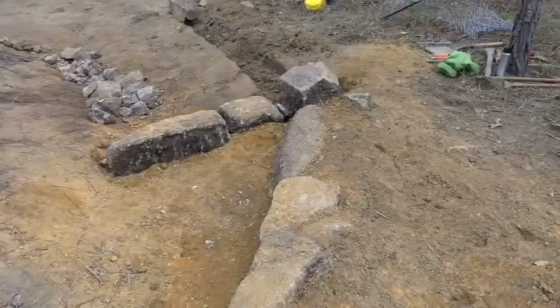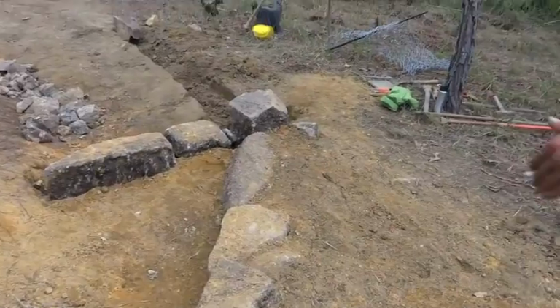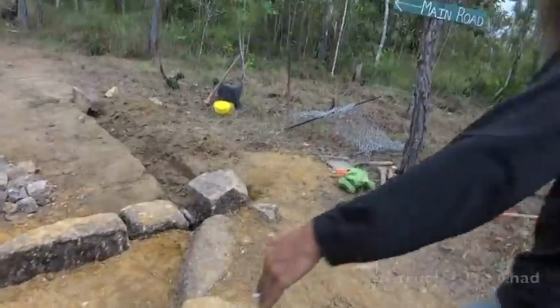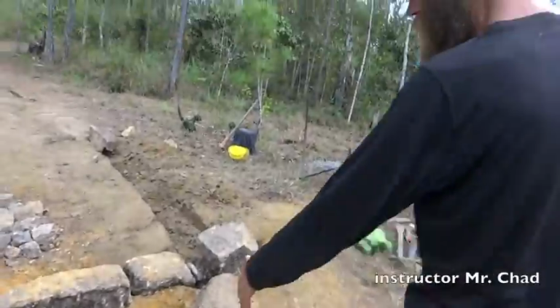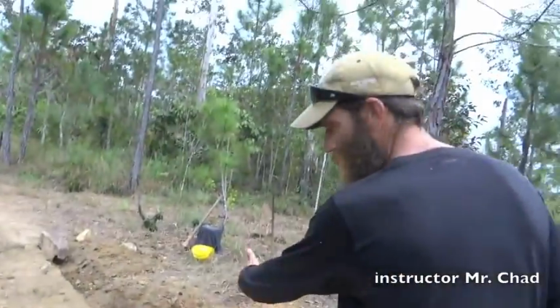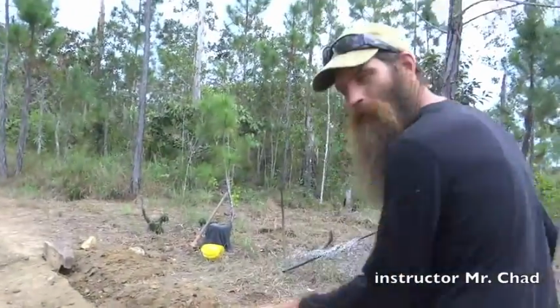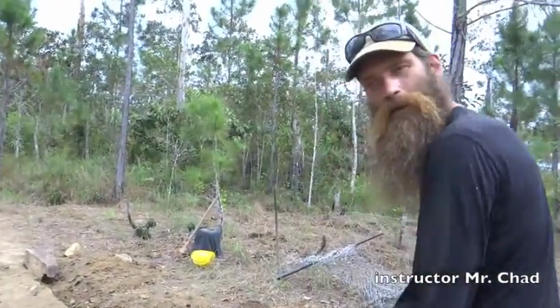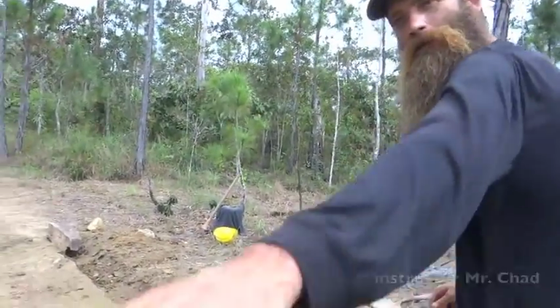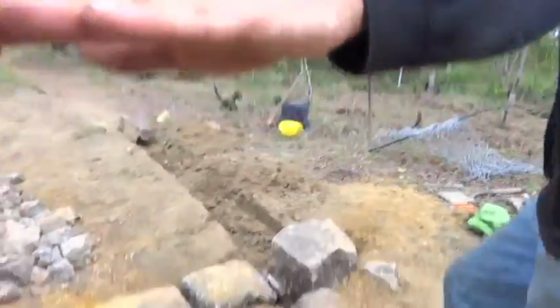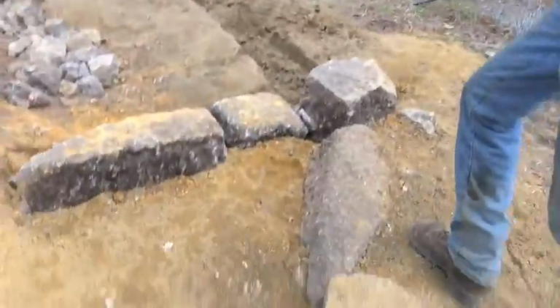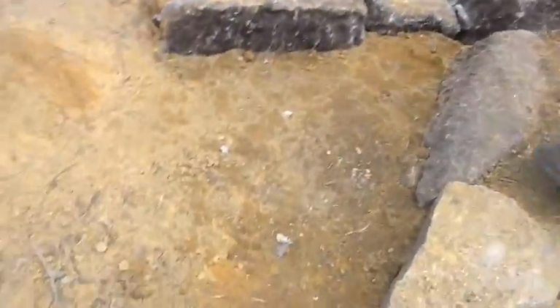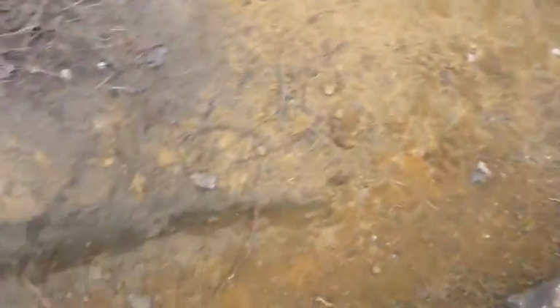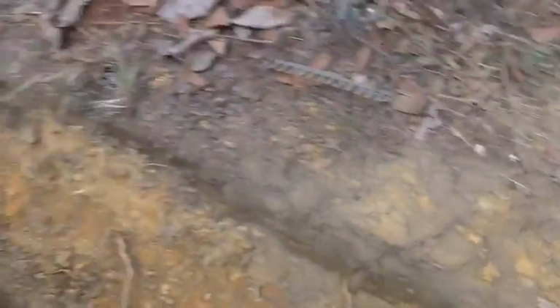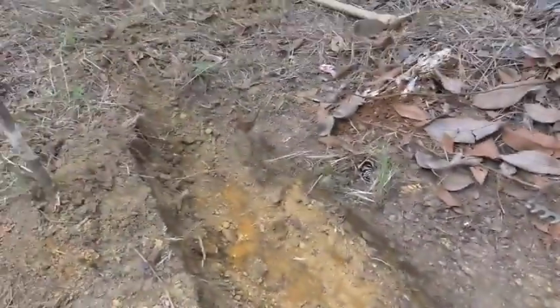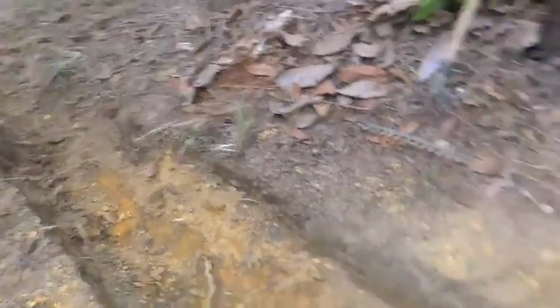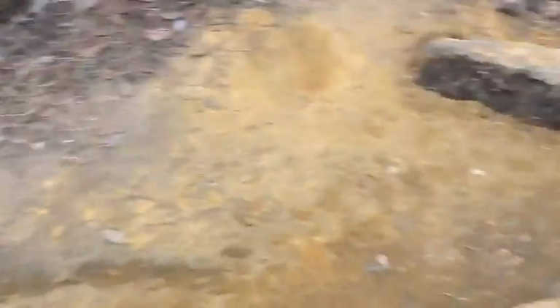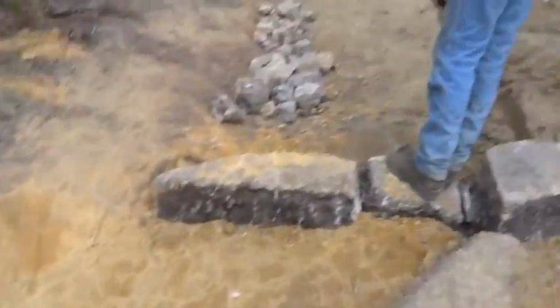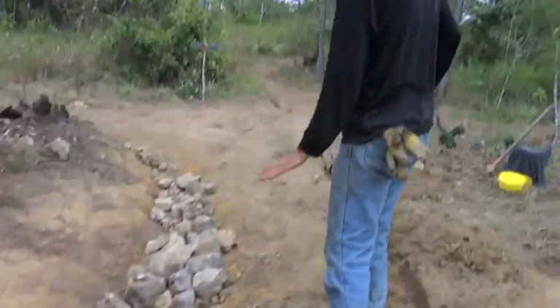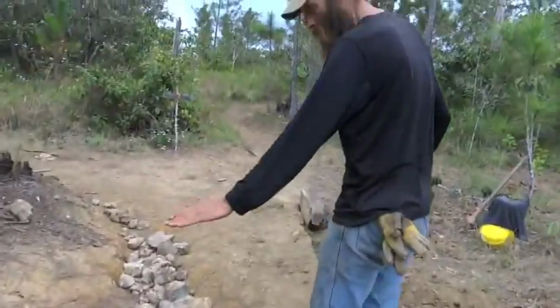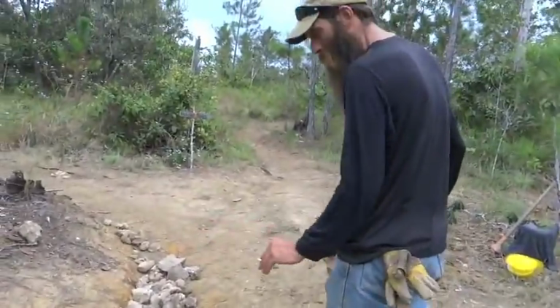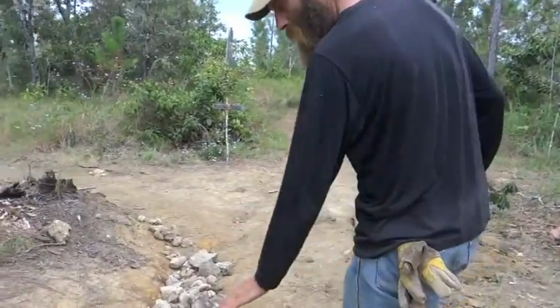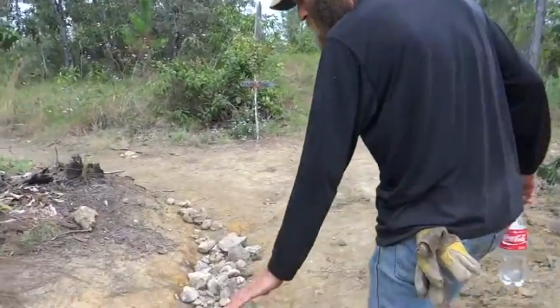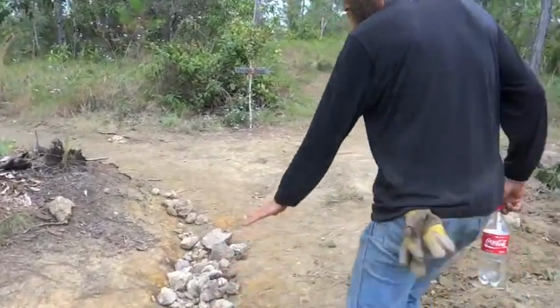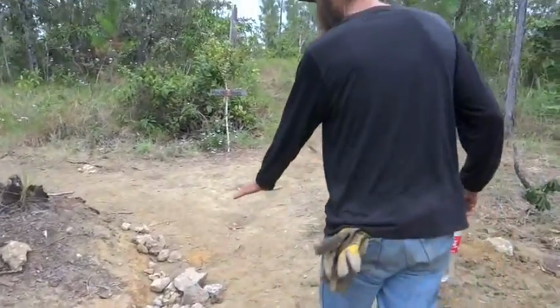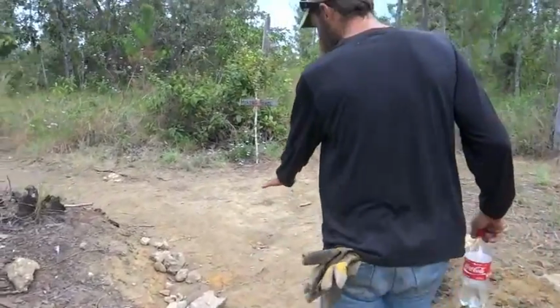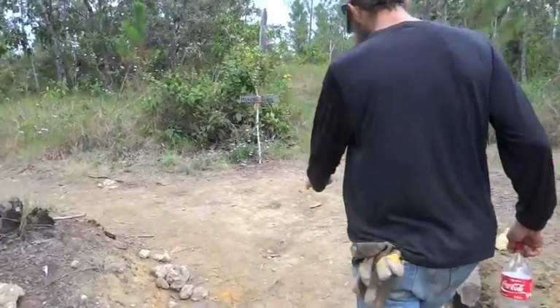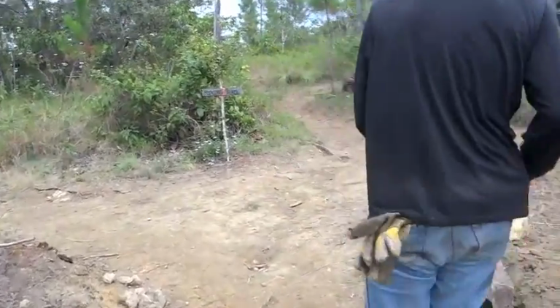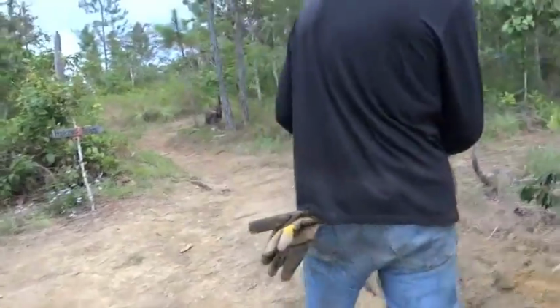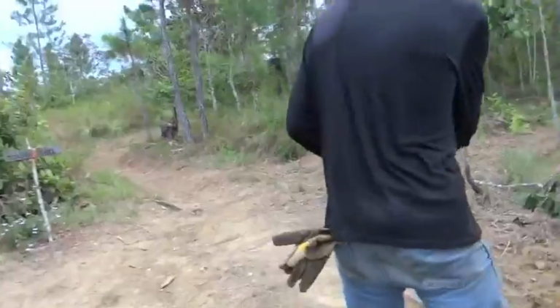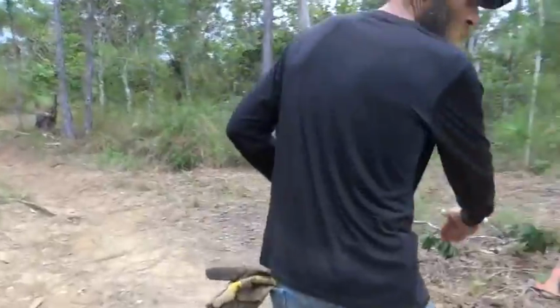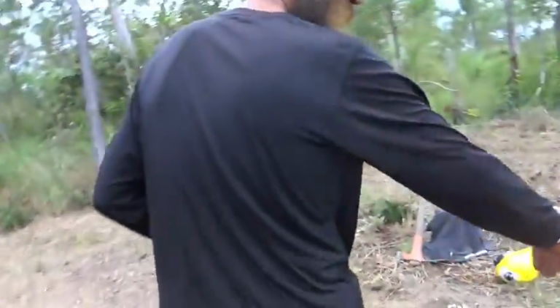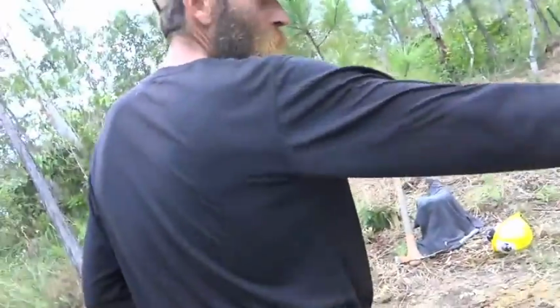This is the water bar that's going to catch water and shoot water off the trail. This is a really eroded area — we're putting in a stone step, we're going to fill in behind it with crushed rock, and we're going to put a liner in over here.